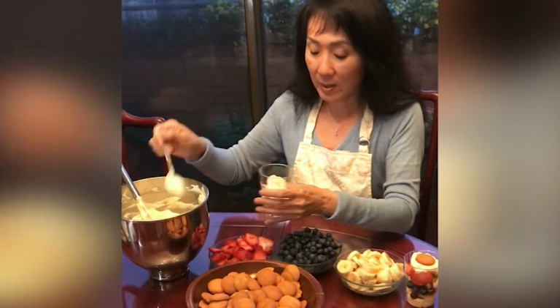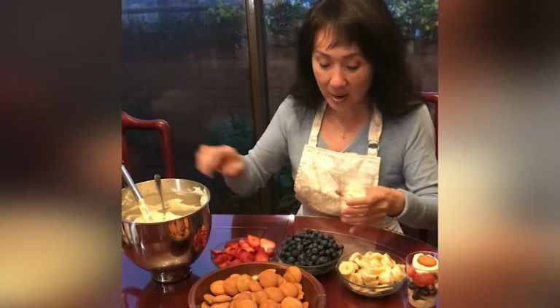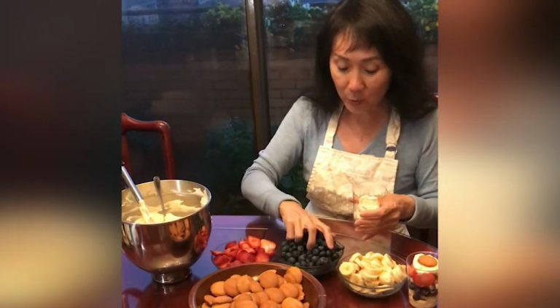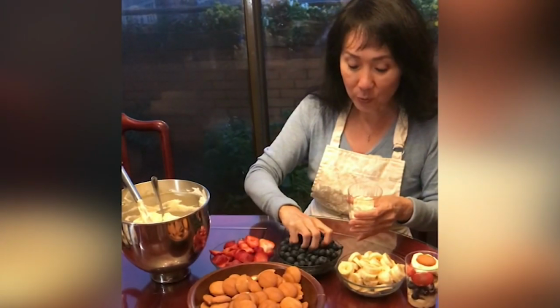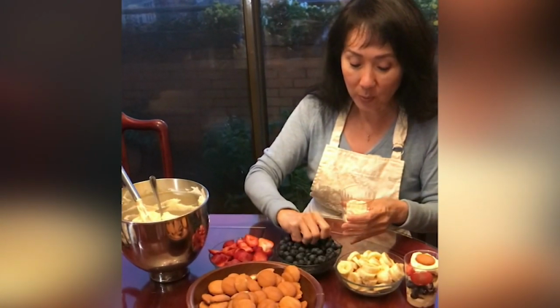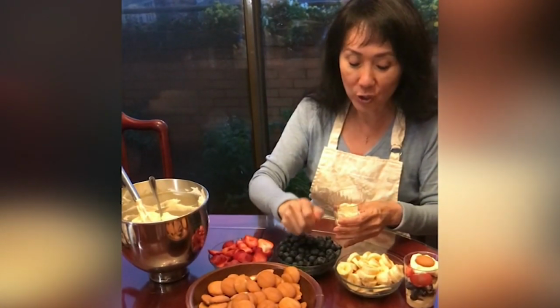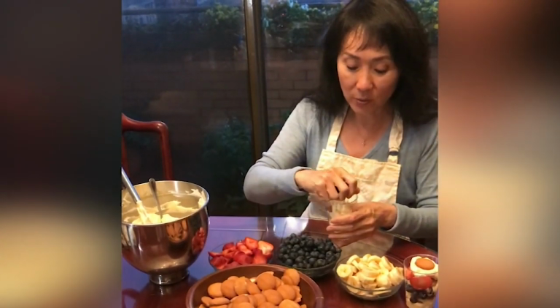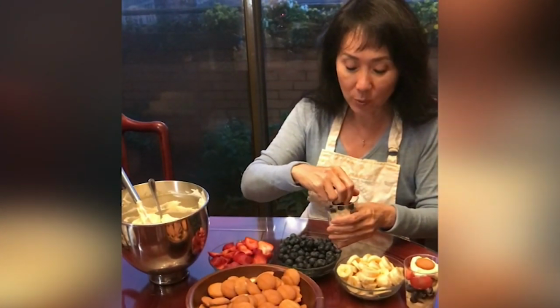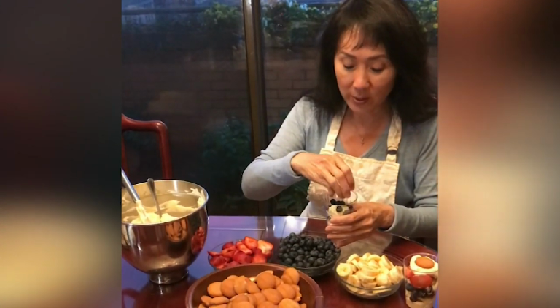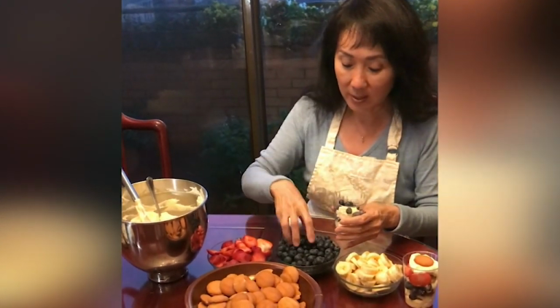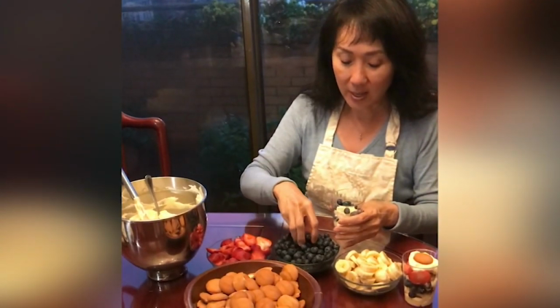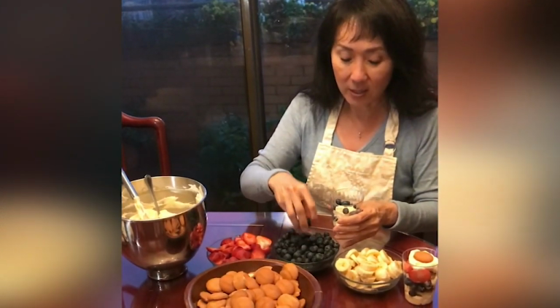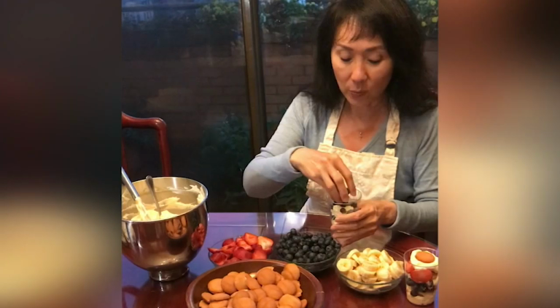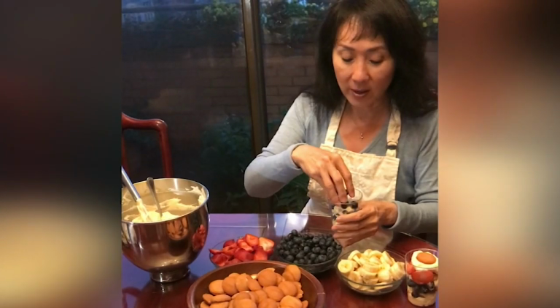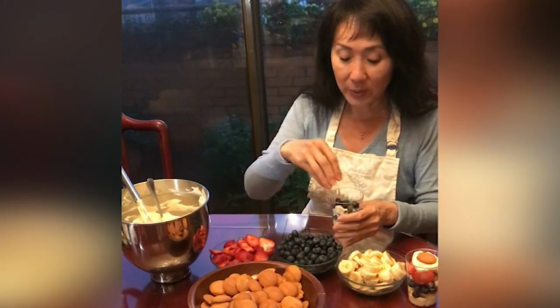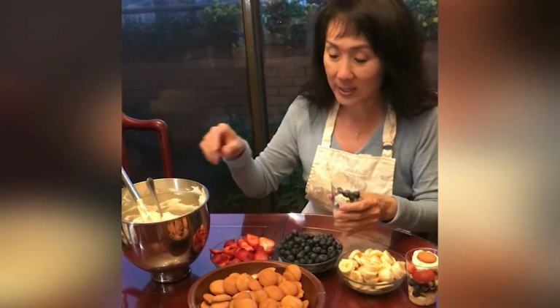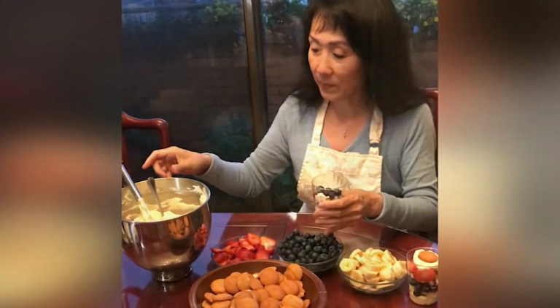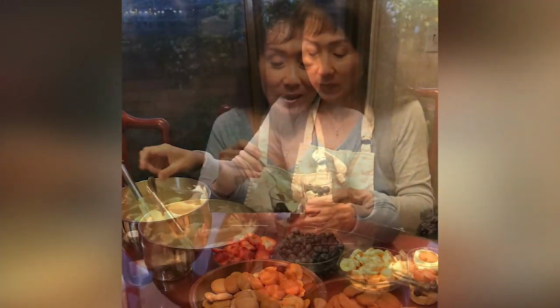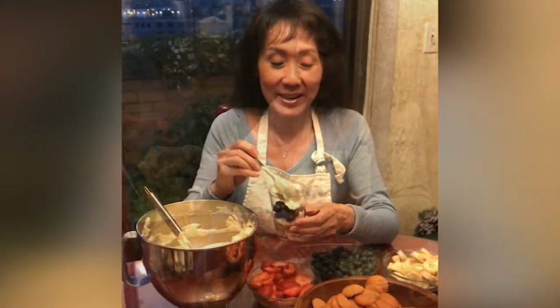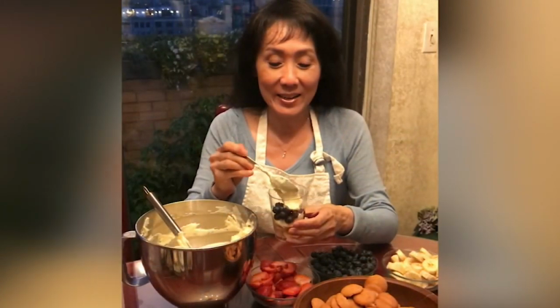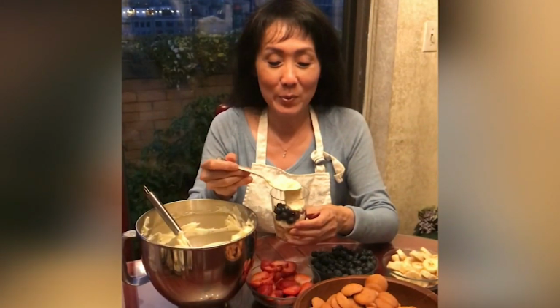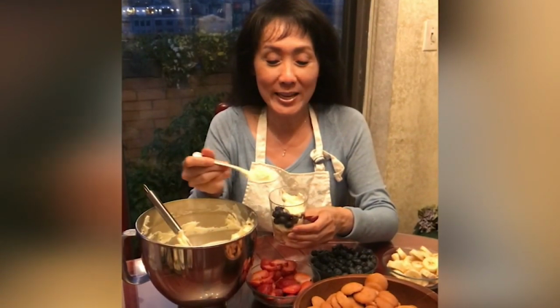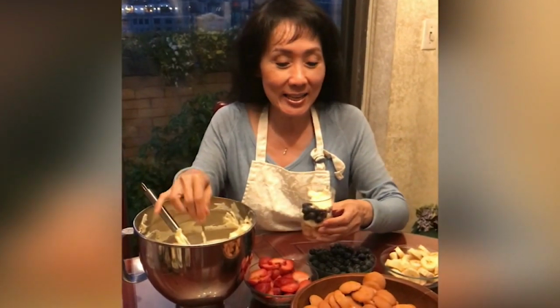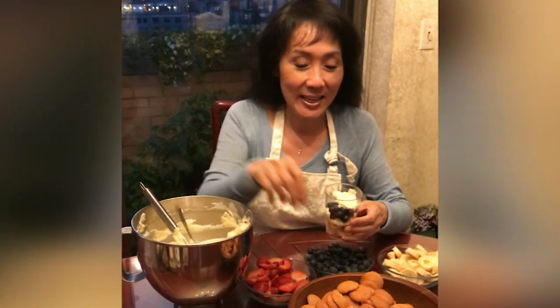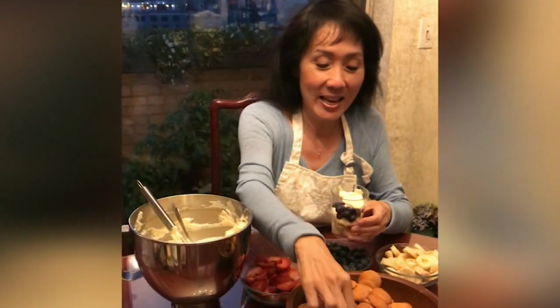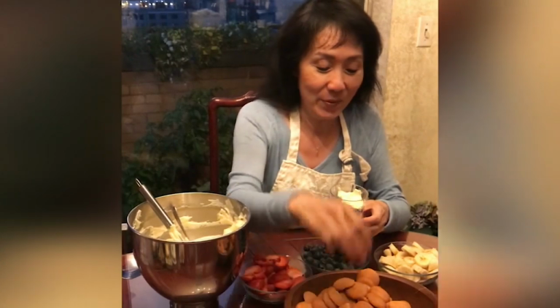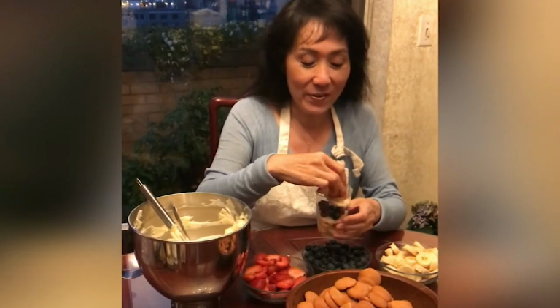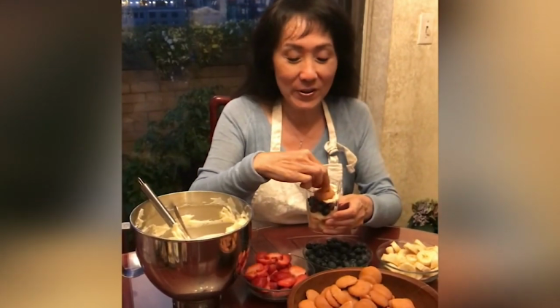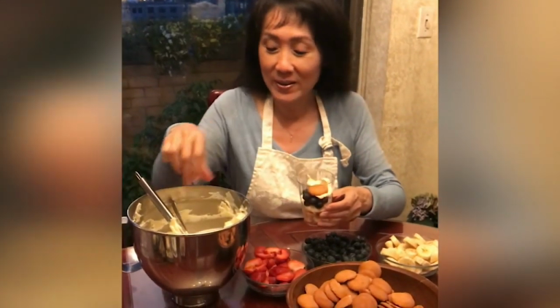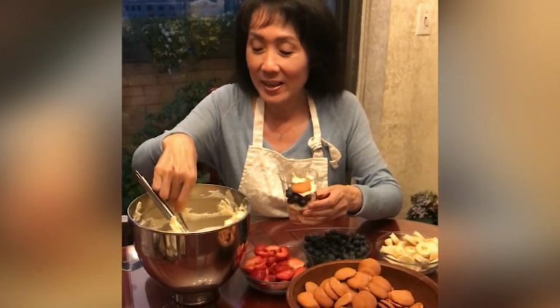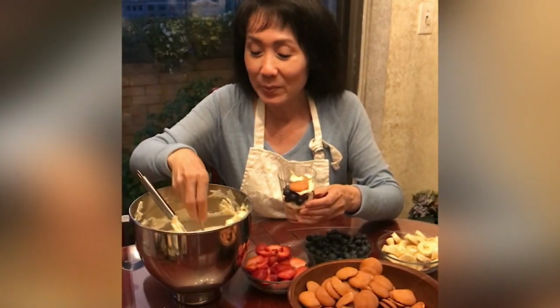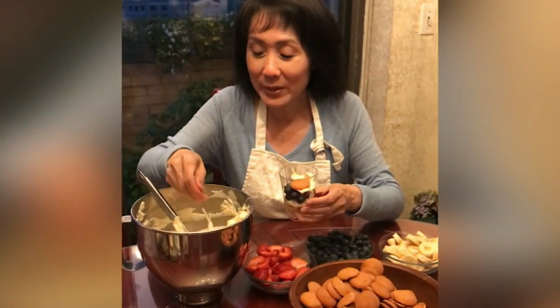Now the blues. We're going to be generous with the blueberries, and lots will go in — I have plenty. More pudding, another wafer, and some more pudding.